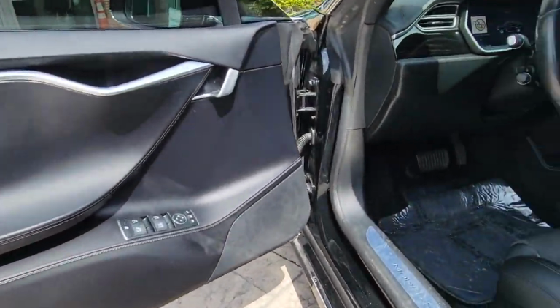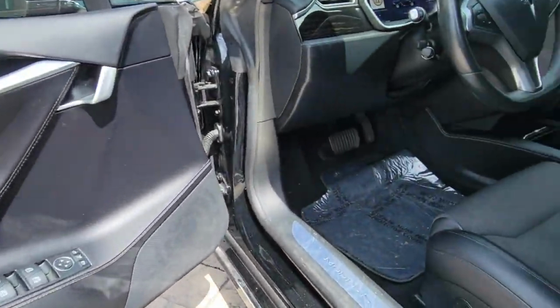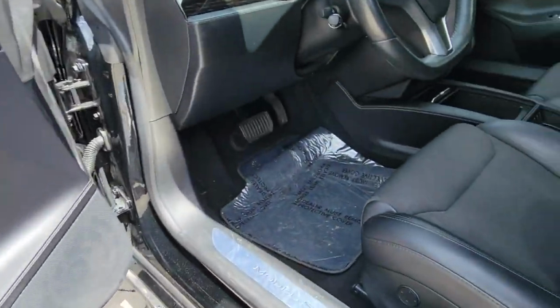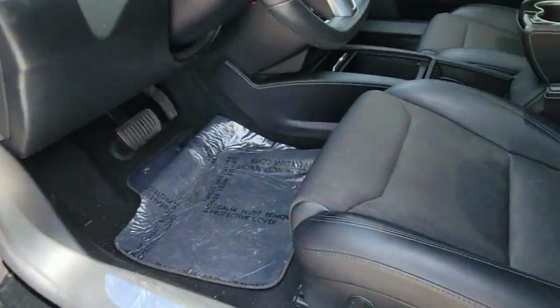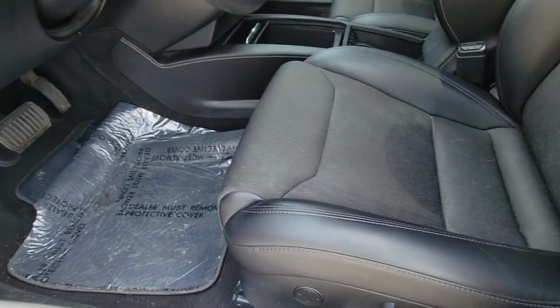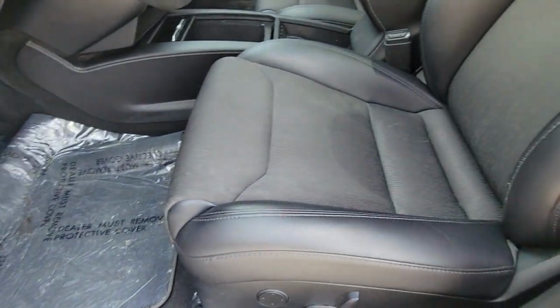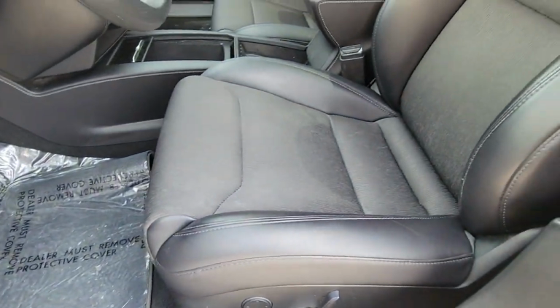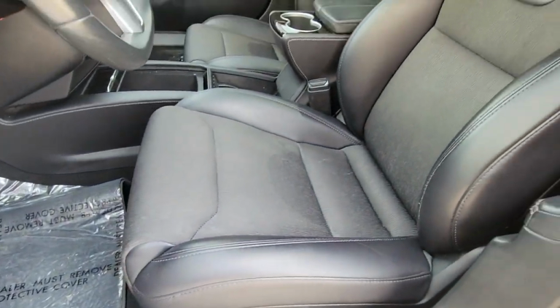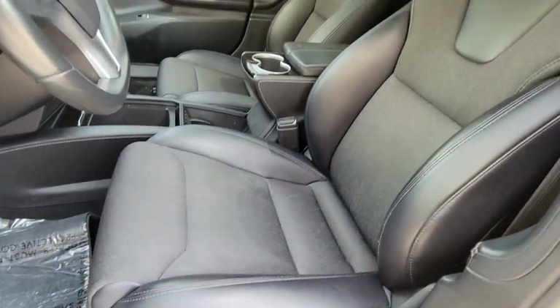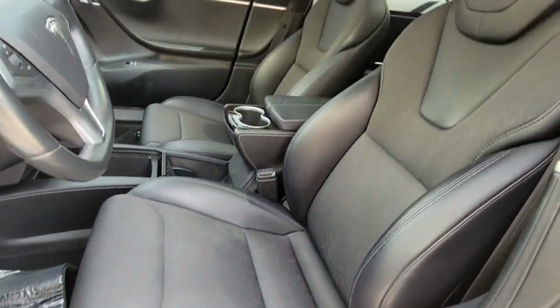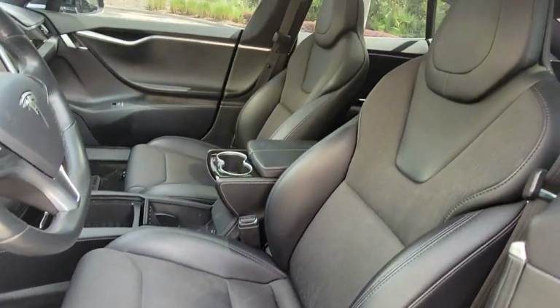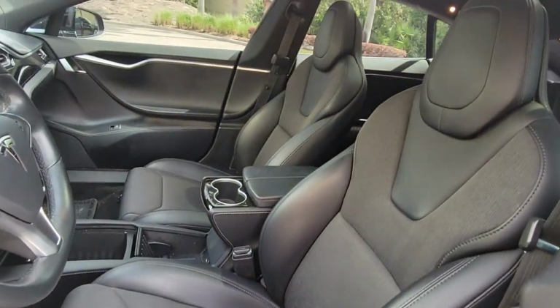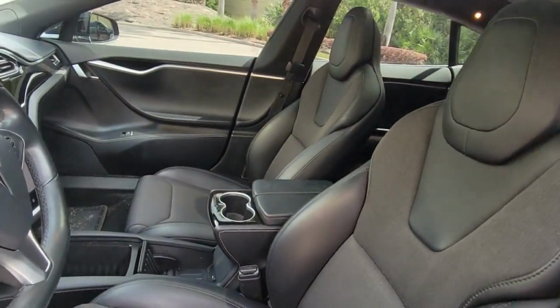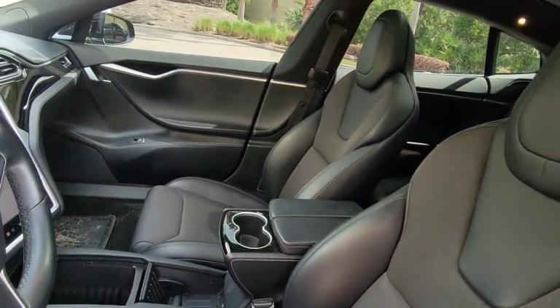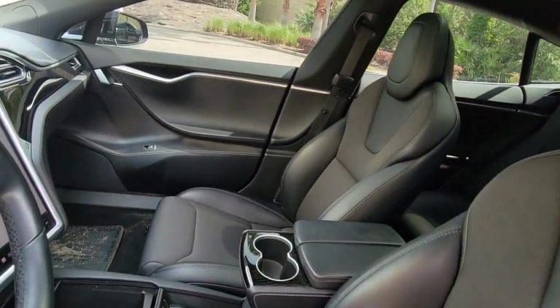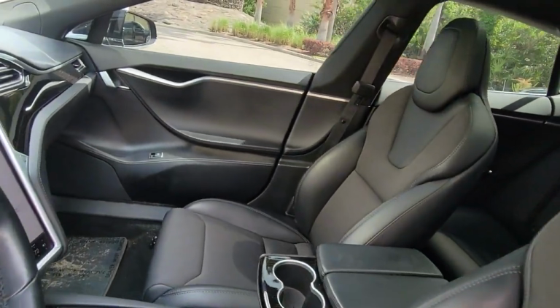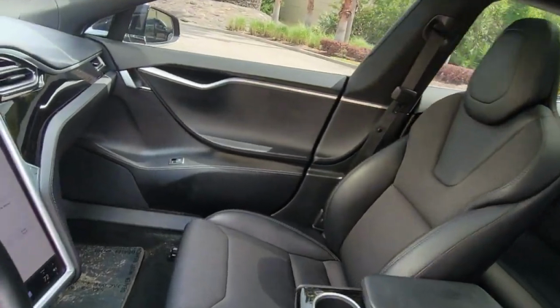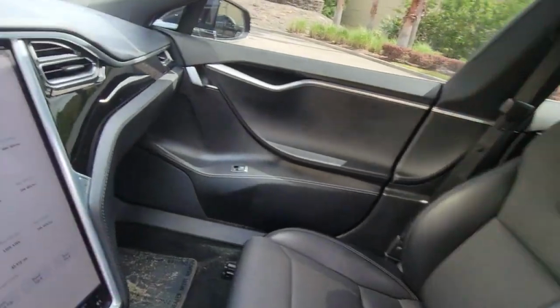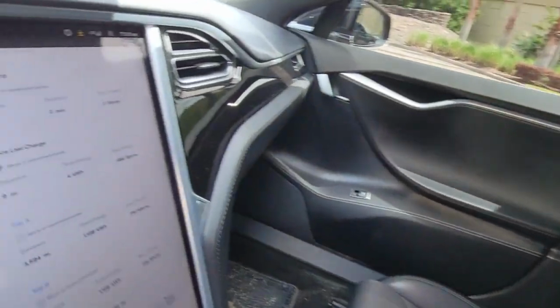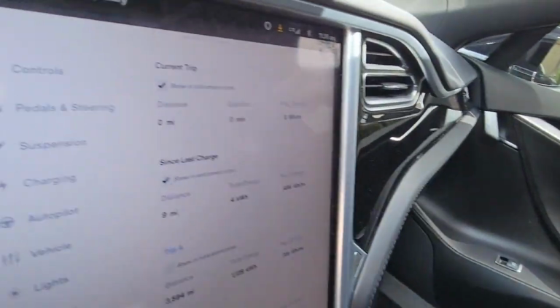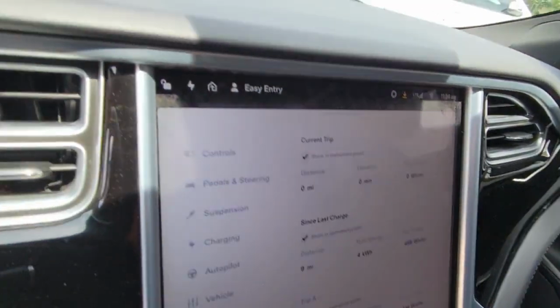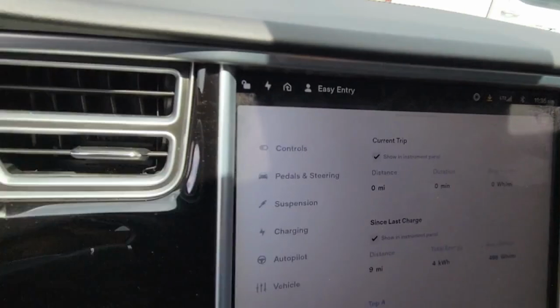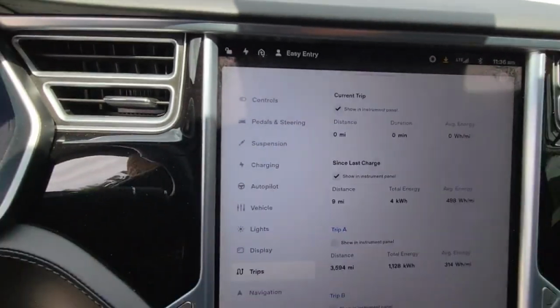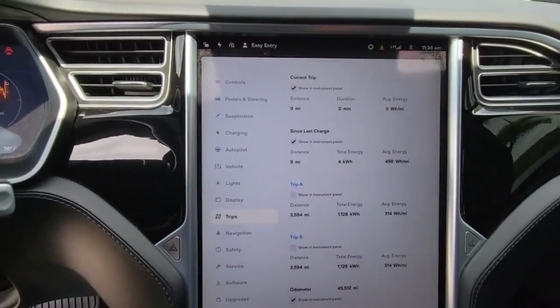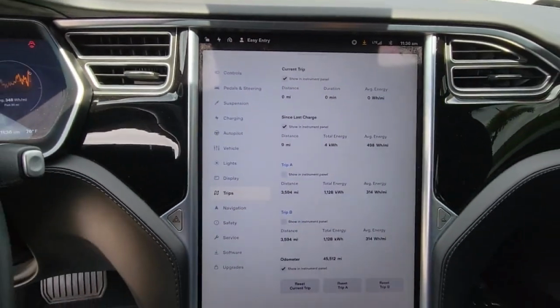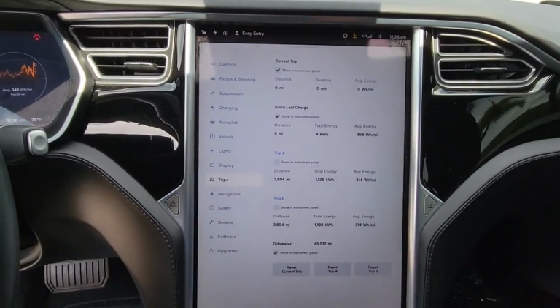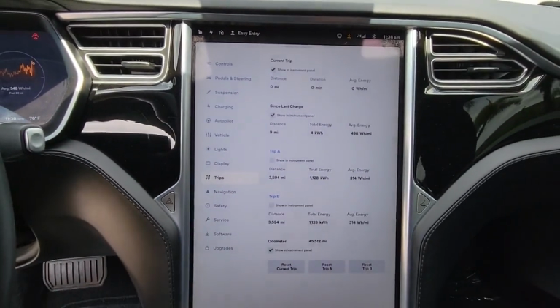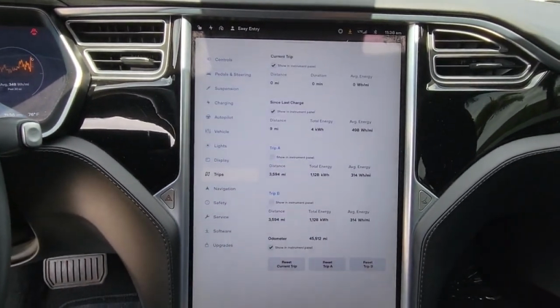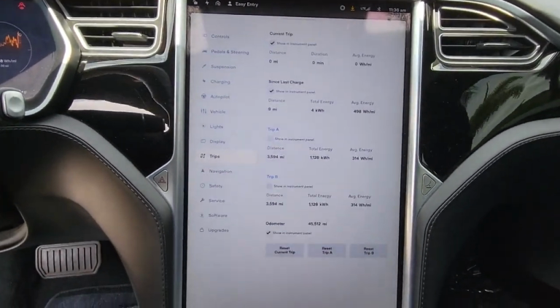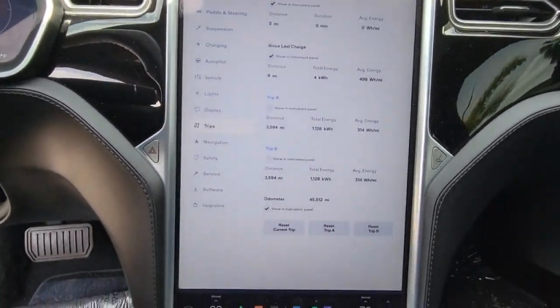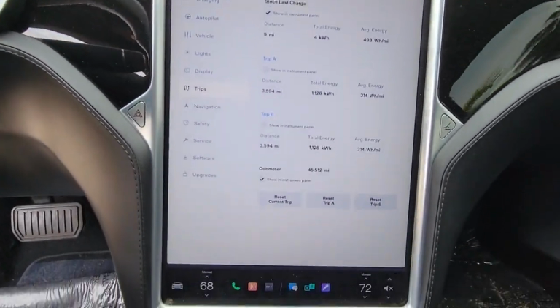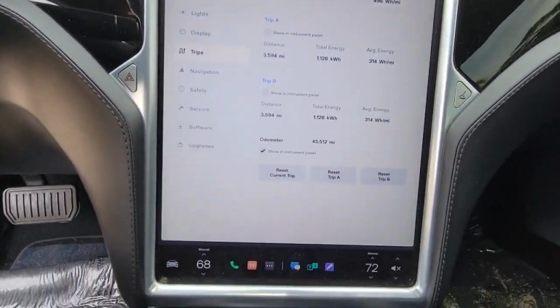Feel the fullness of your potential in this forward-looking Model S. Treat yourself to a test drive today. Our staff will toss you the keys and give you an outstanding customer experience.